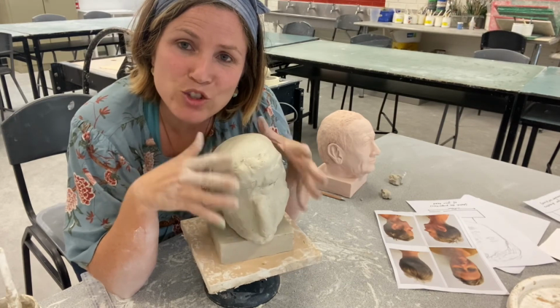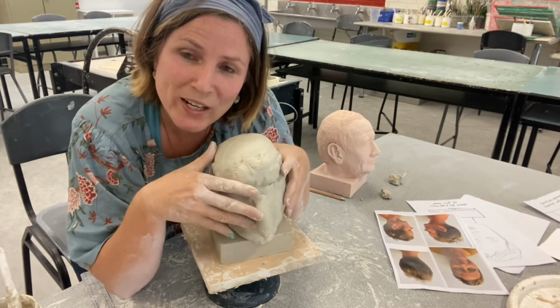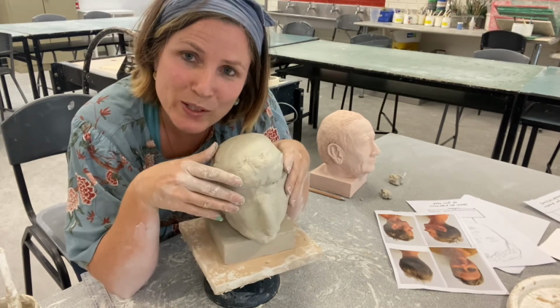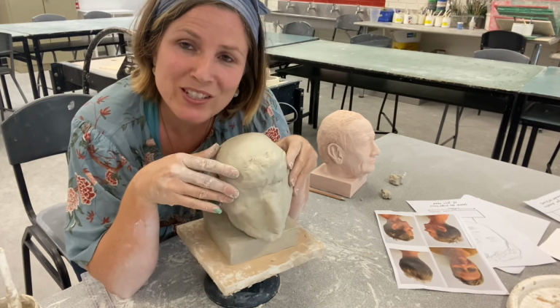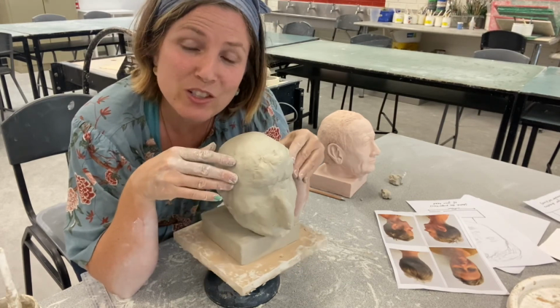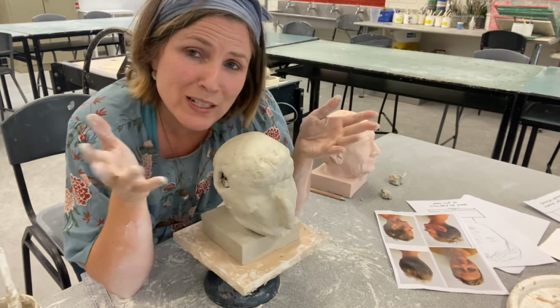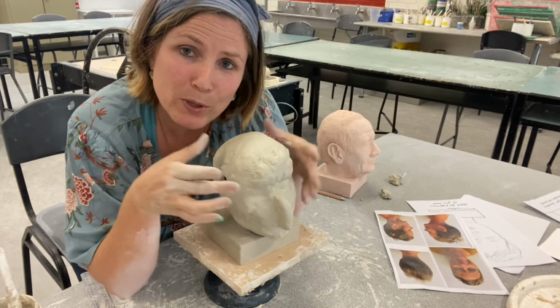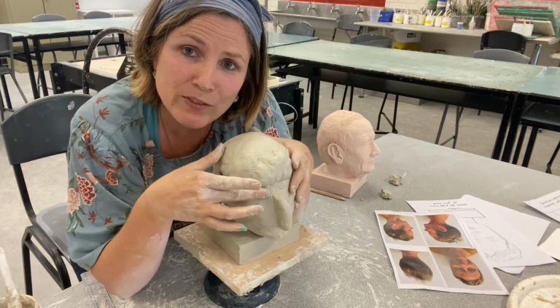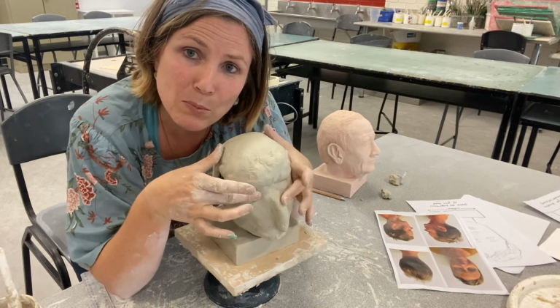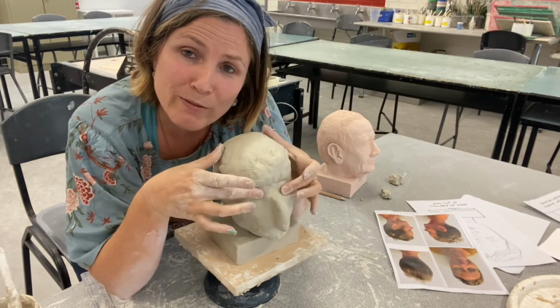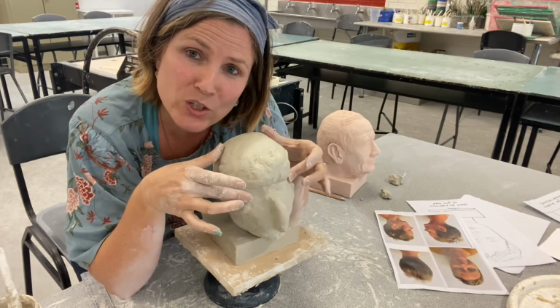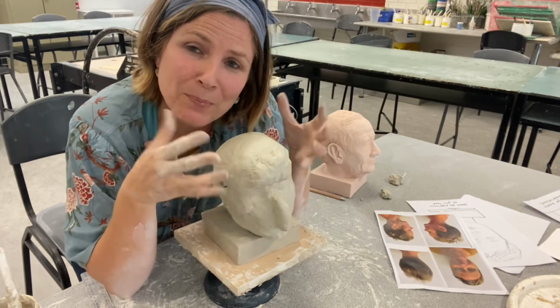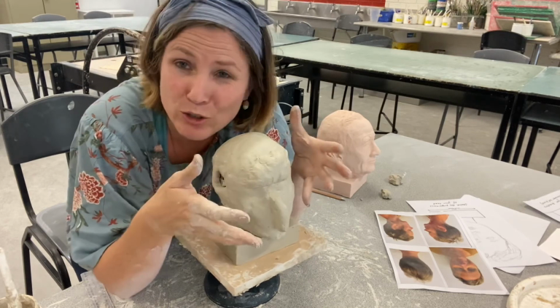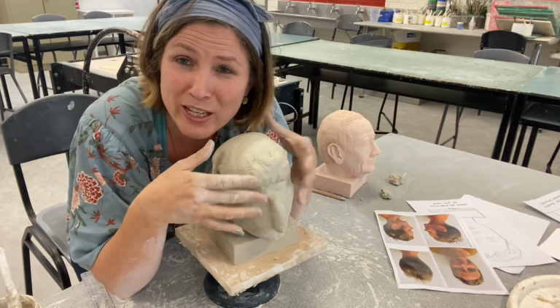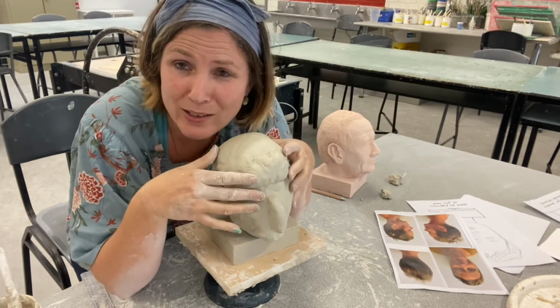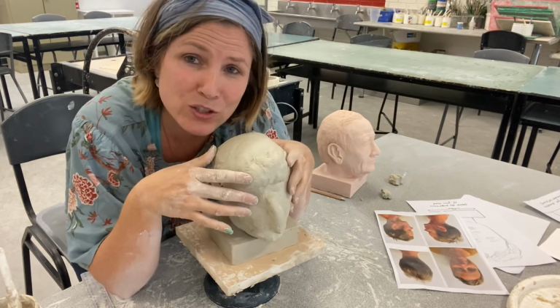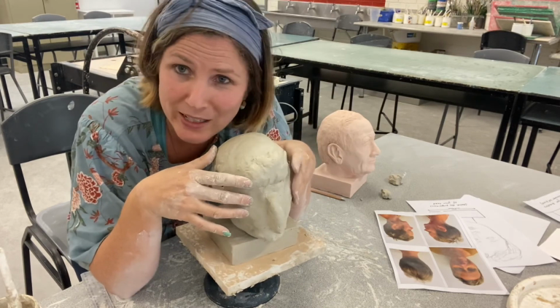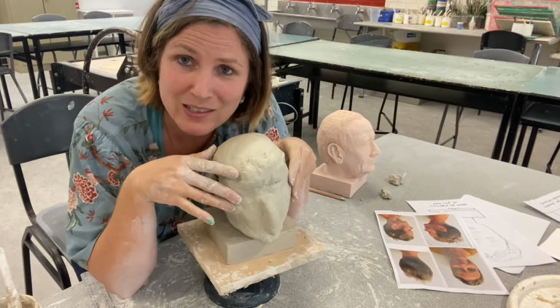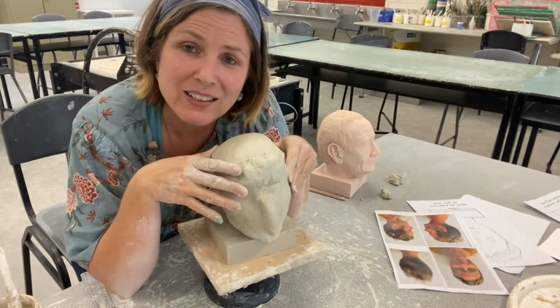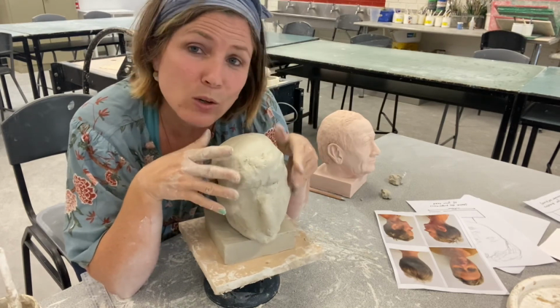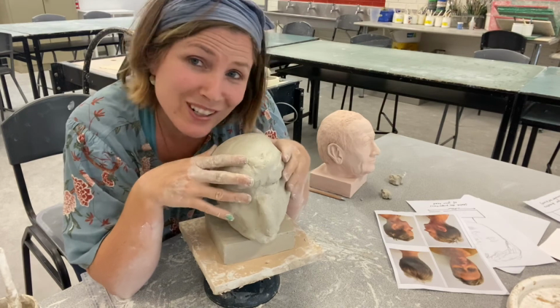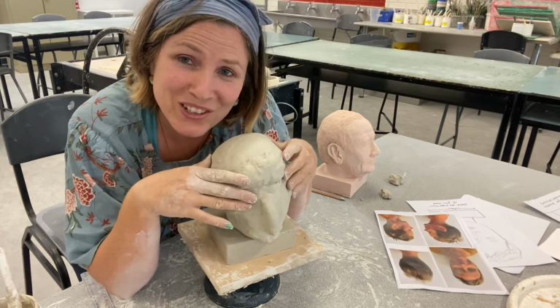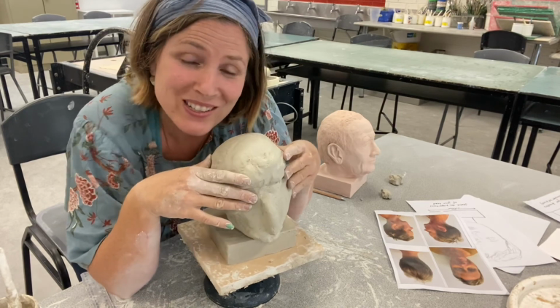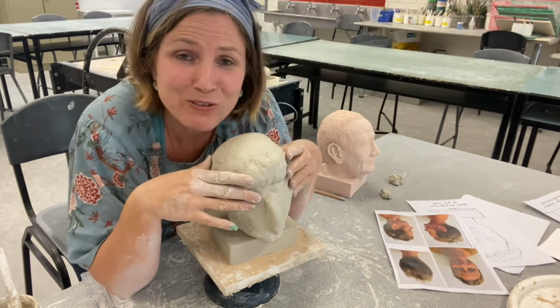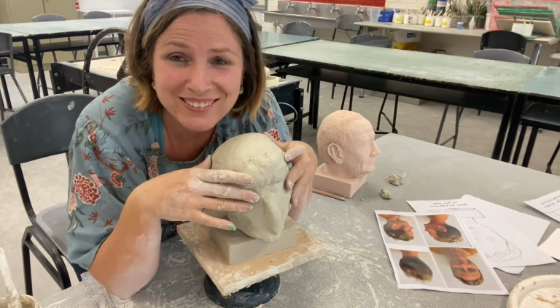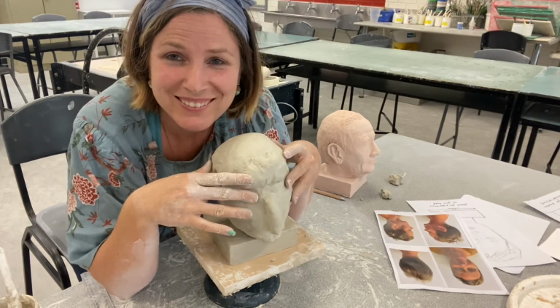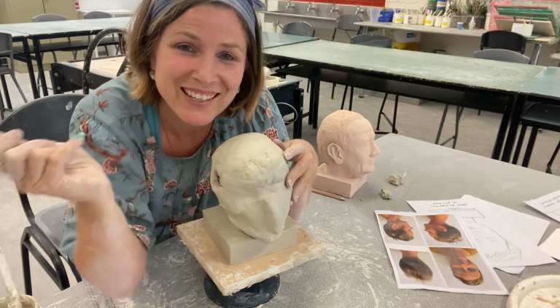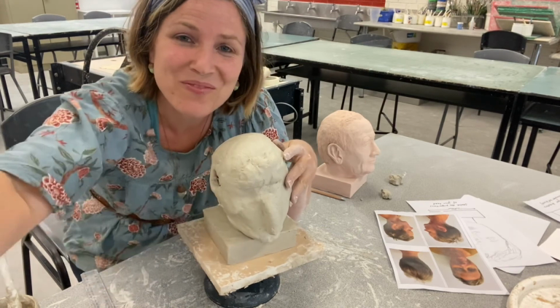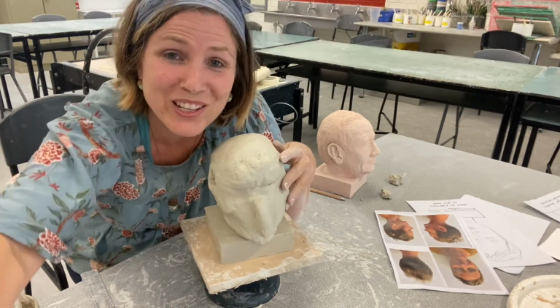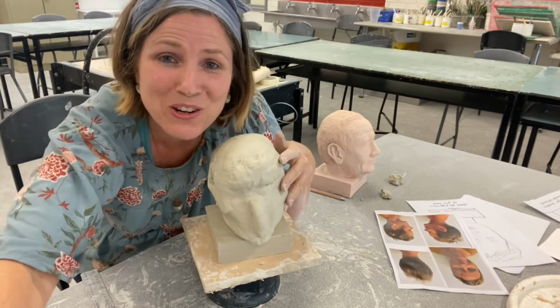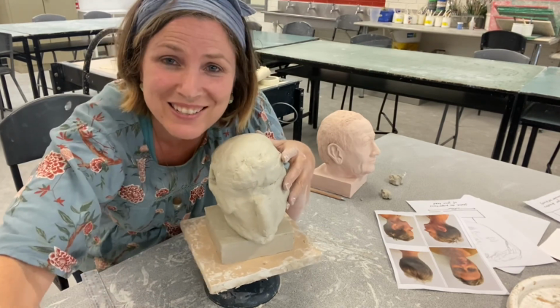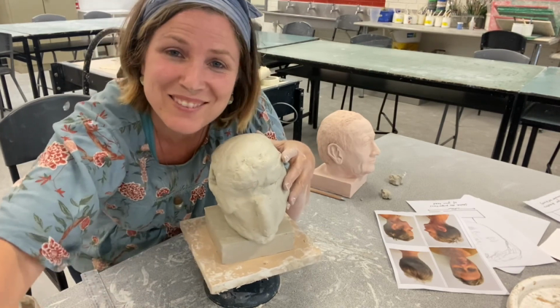So that is the structure of a clay head. Enjoy doing all those details. You can always look up online if you want more information about how to do the eyes or how to do the ears, or figure it out on your own — that's lots of fun. Thank you so much. Bye.